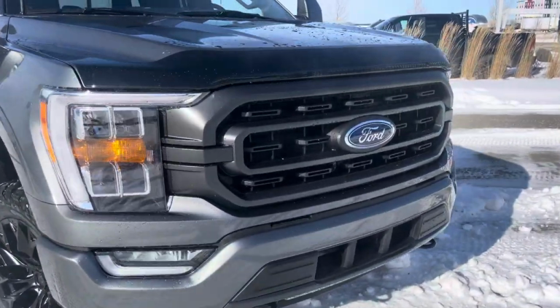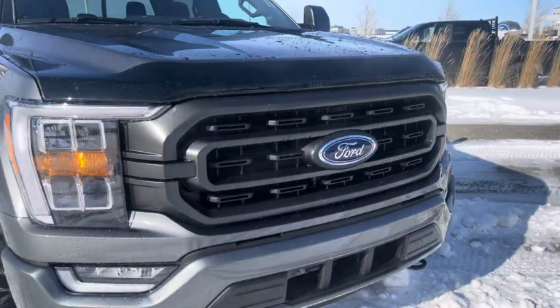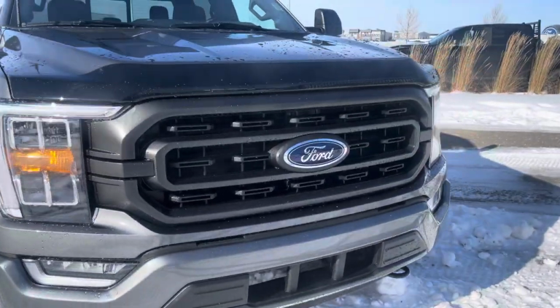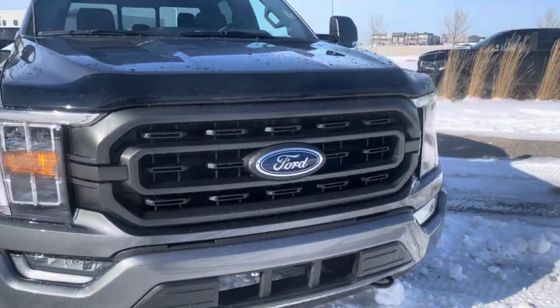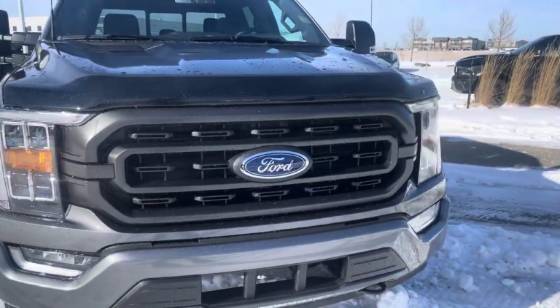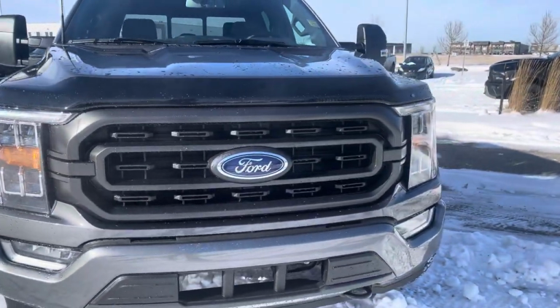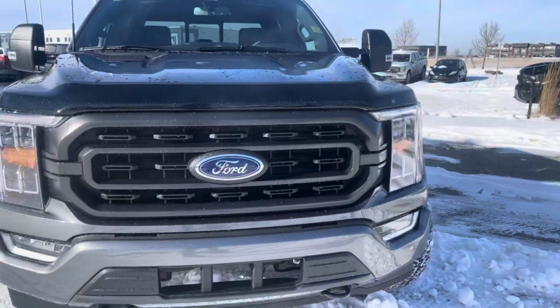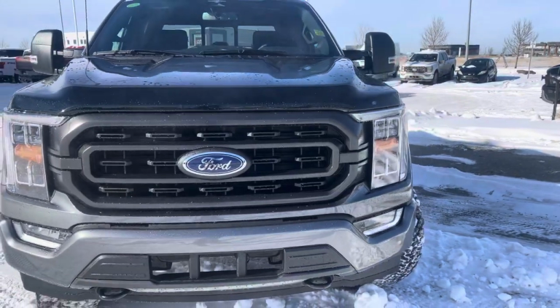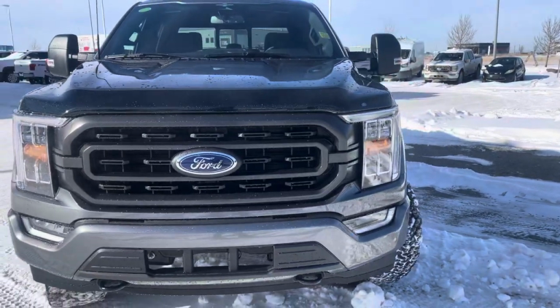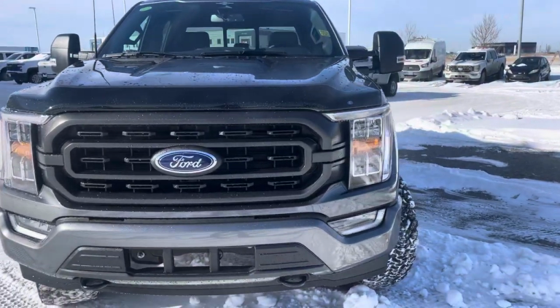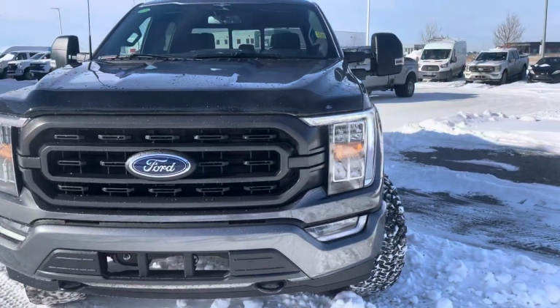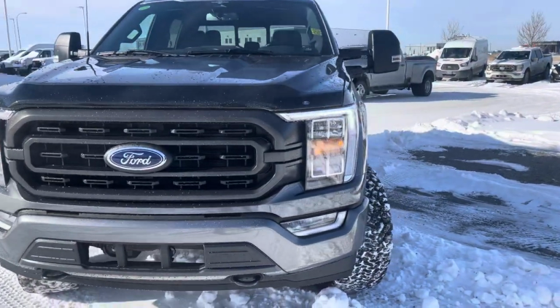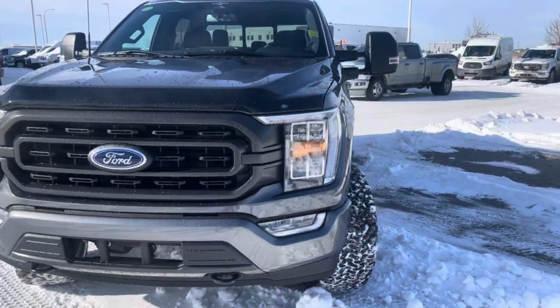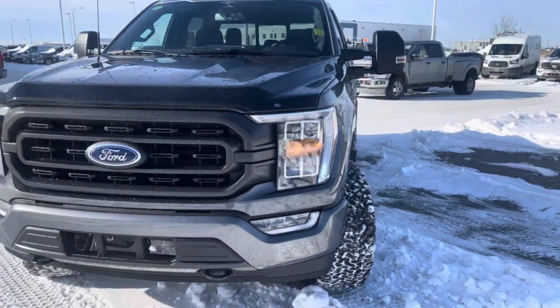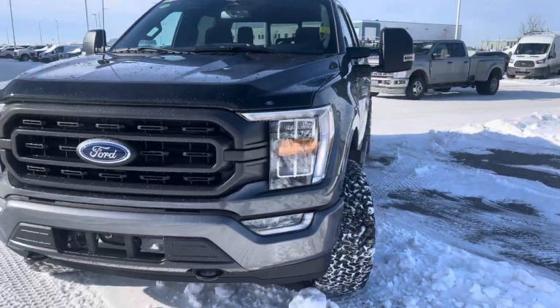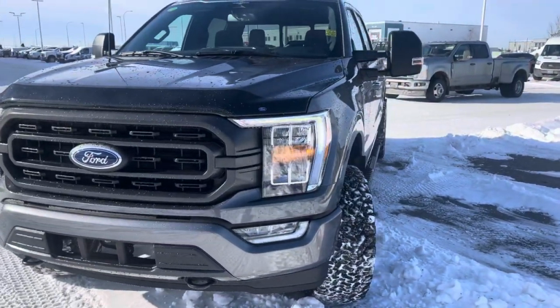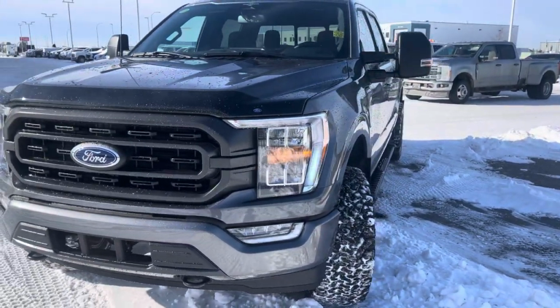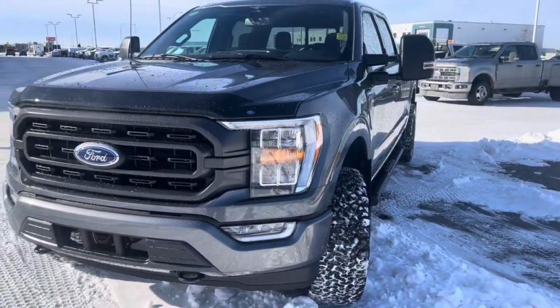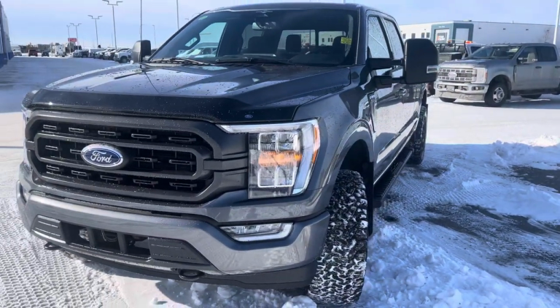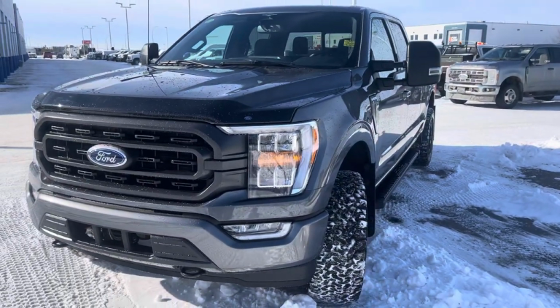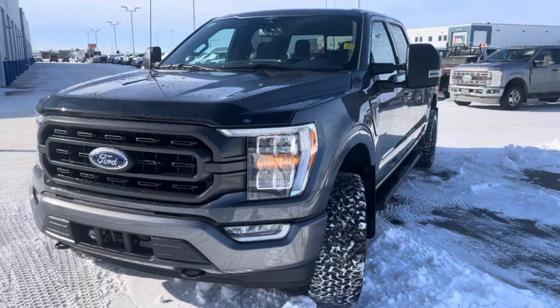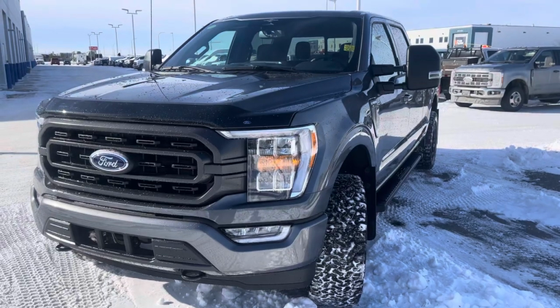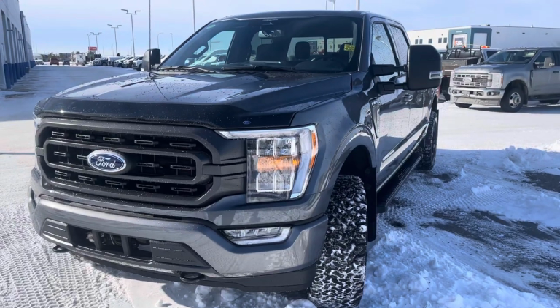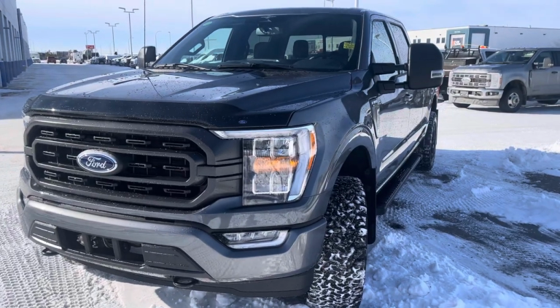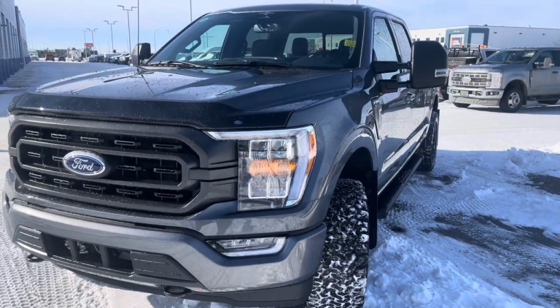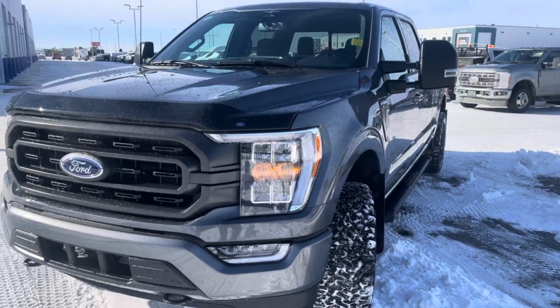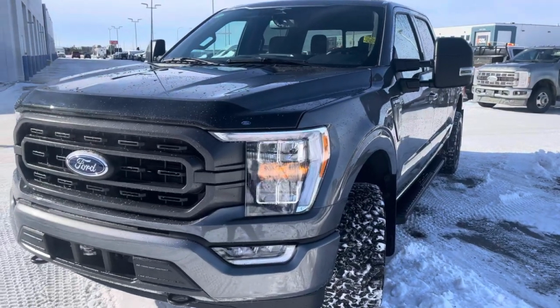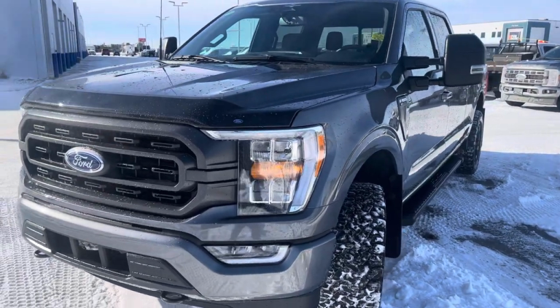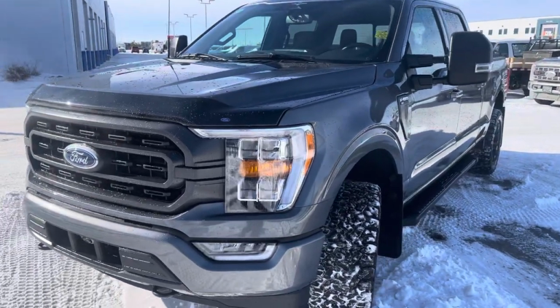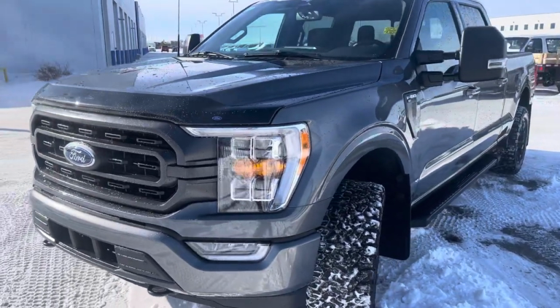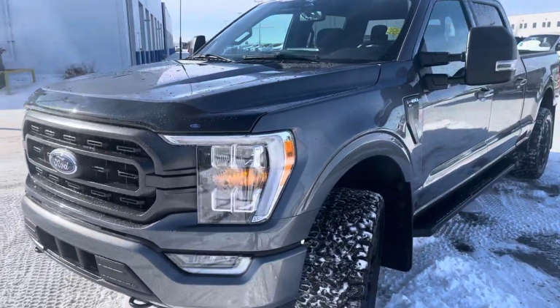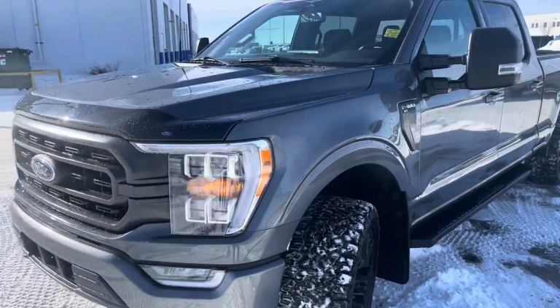This vehicle also has a pedestrian detection system, which basically means if somebody steps out in front of you last minute and you don't have time to put your foot on the brake, it'll do that for you. That saves lives and saves some money on insurance.